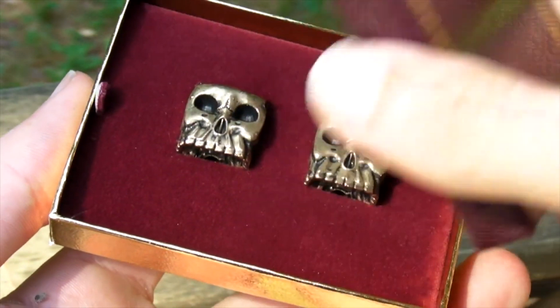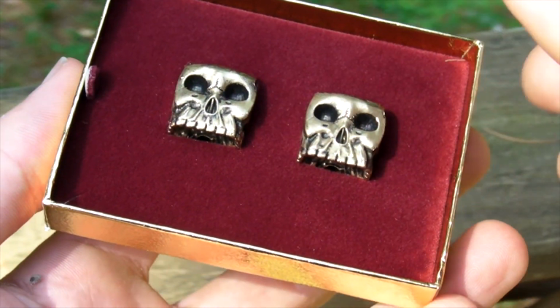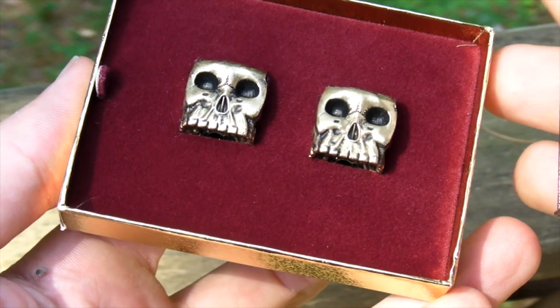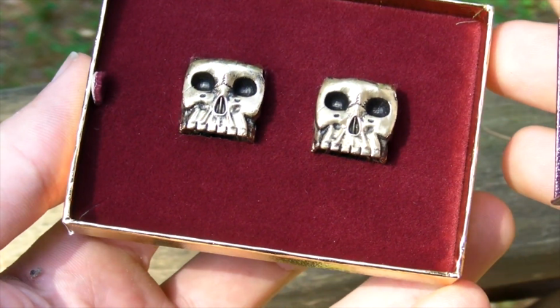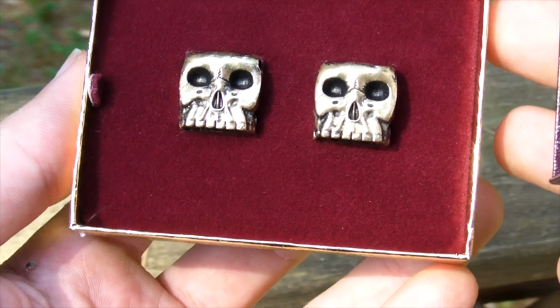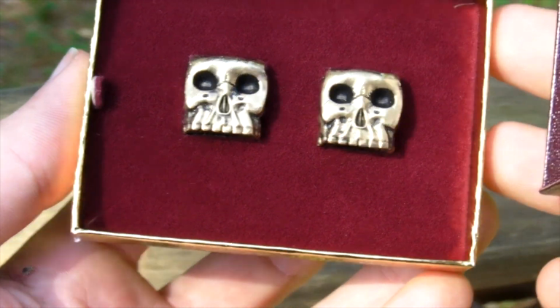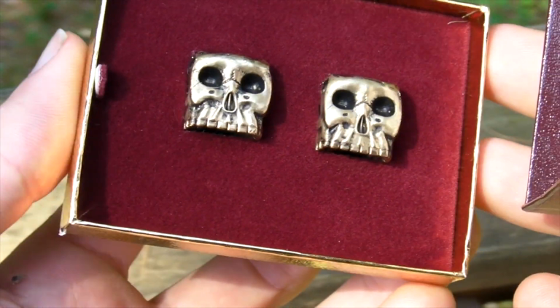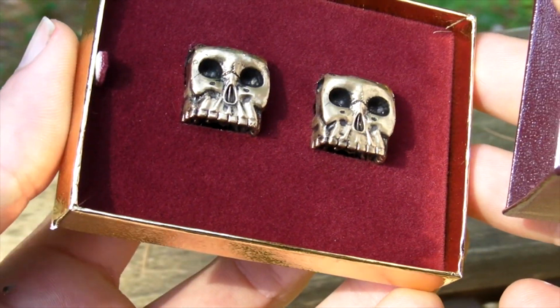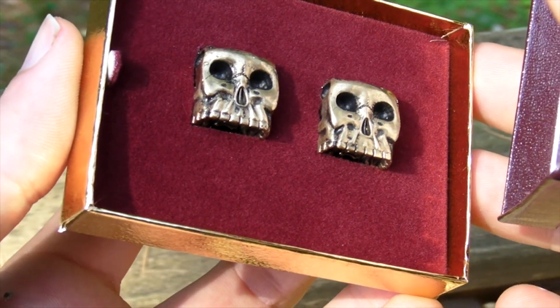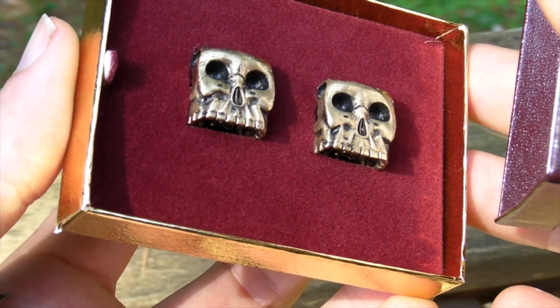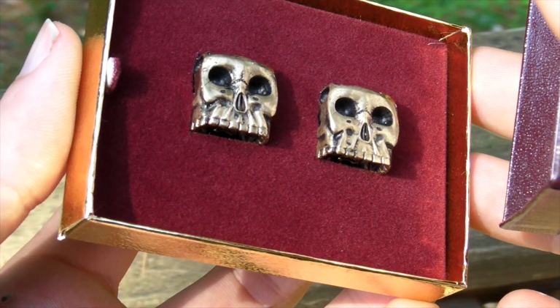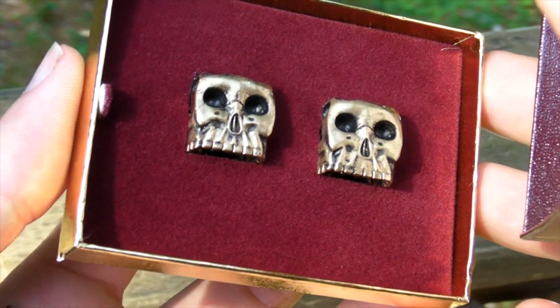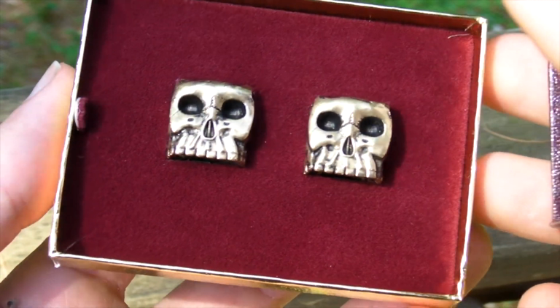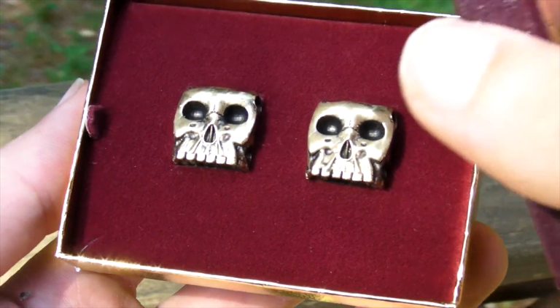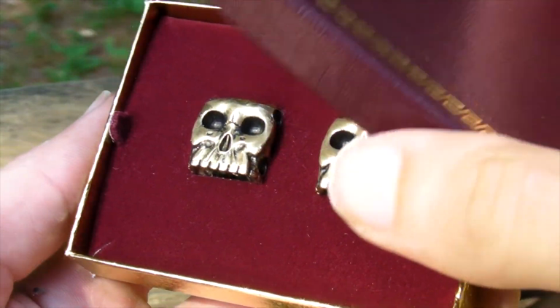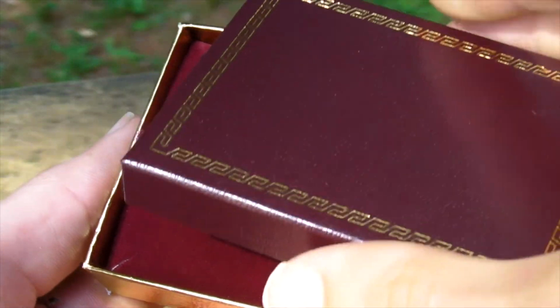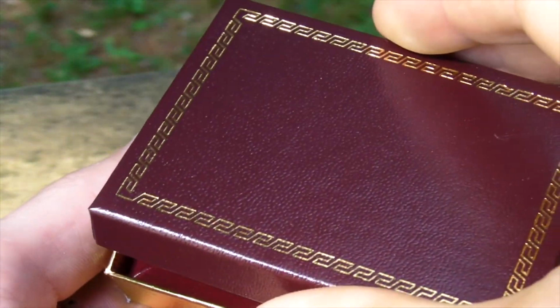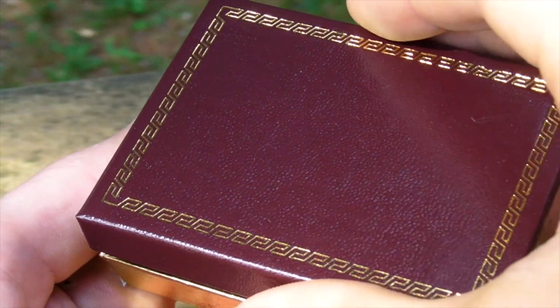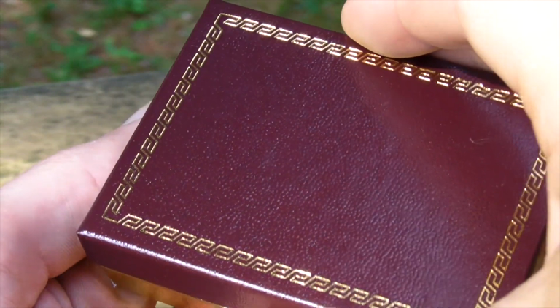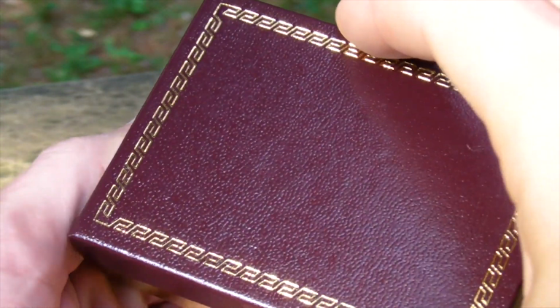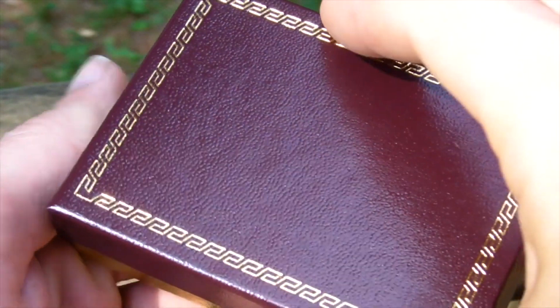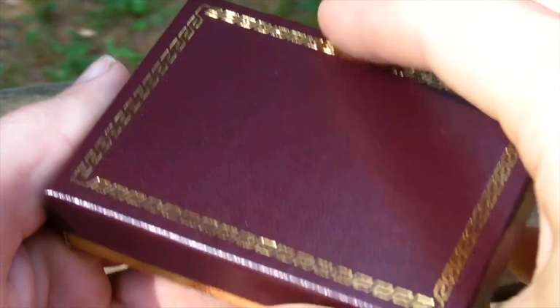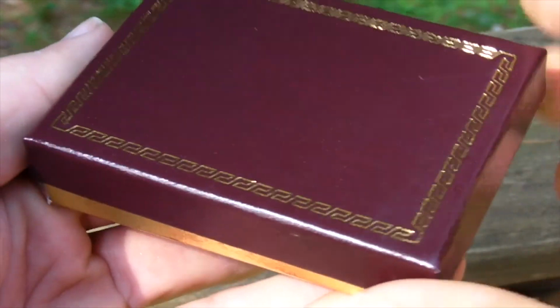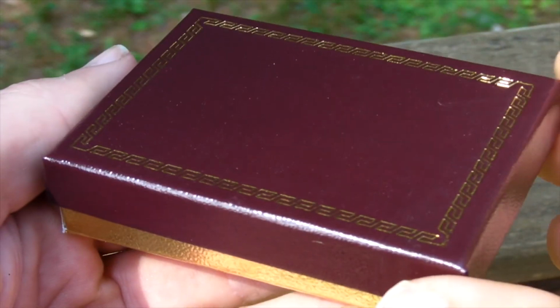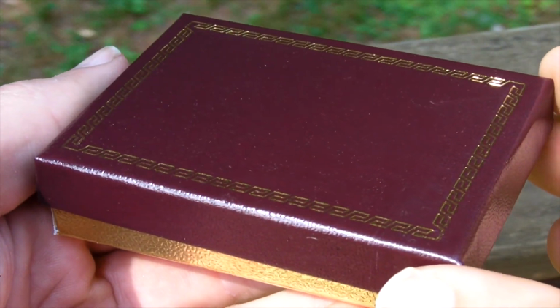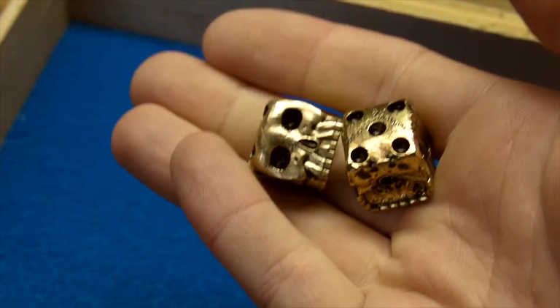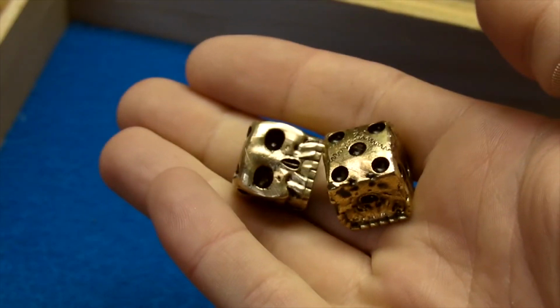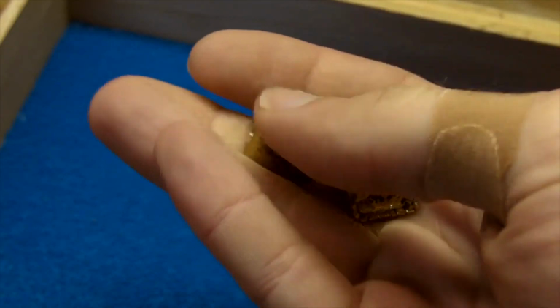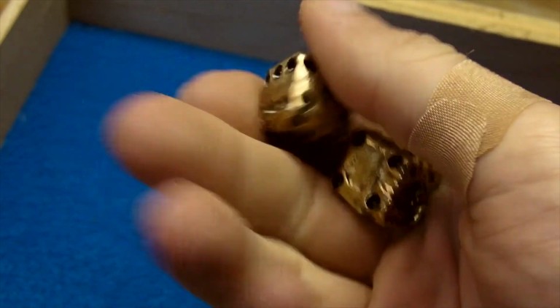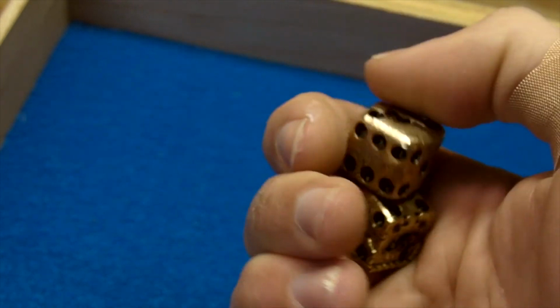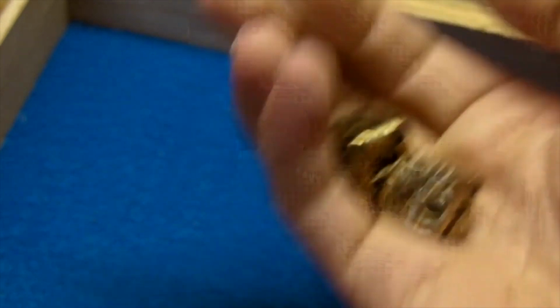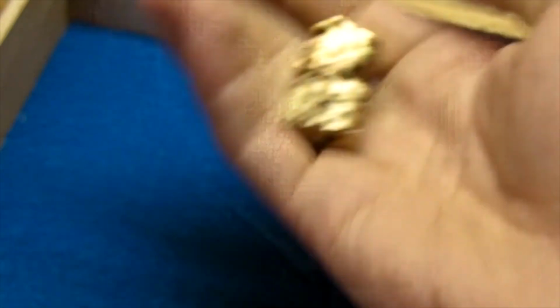These dice are definitely the coolest thing I've ever made. I have fun just holding them and looking at them, but of course they're even more fun to roll.